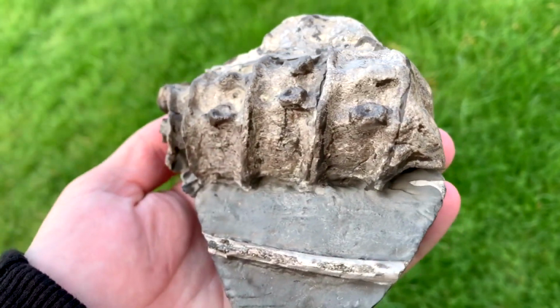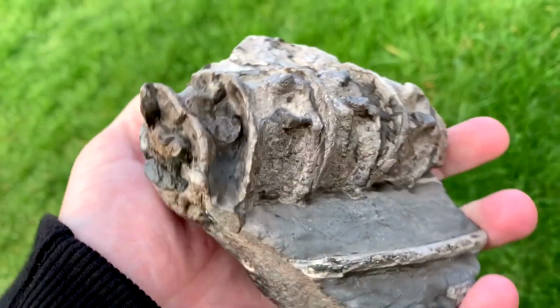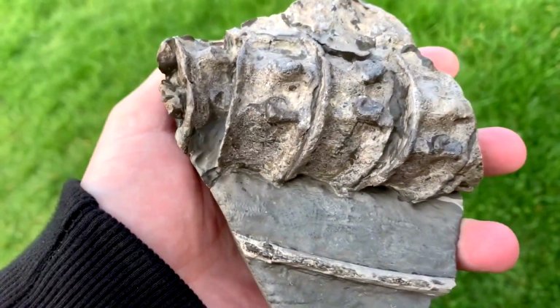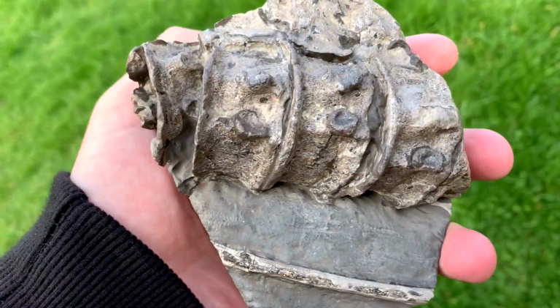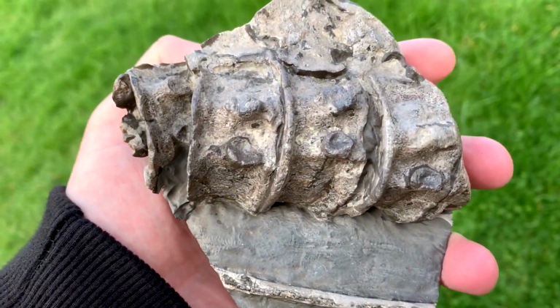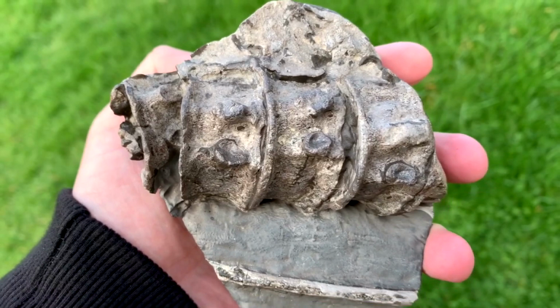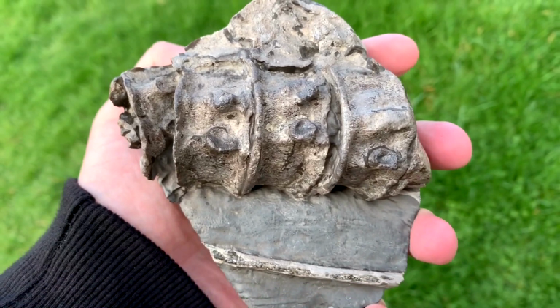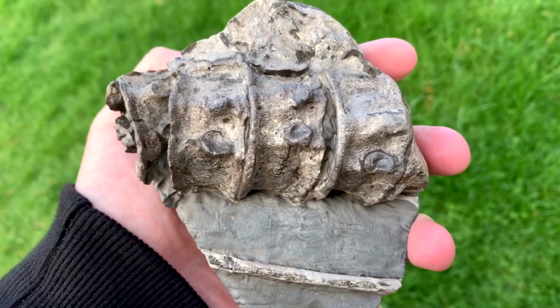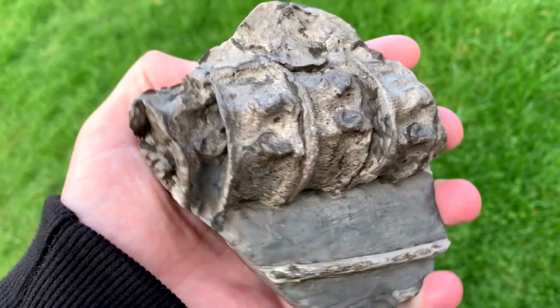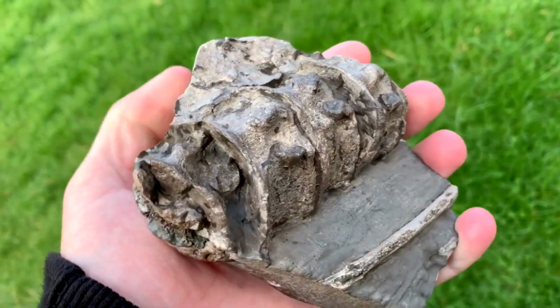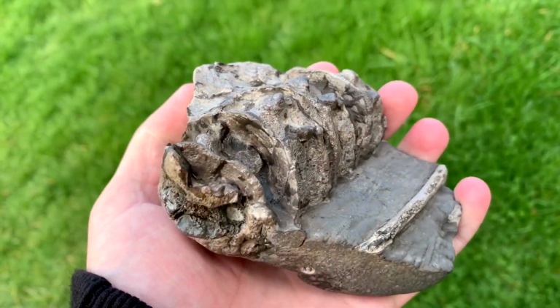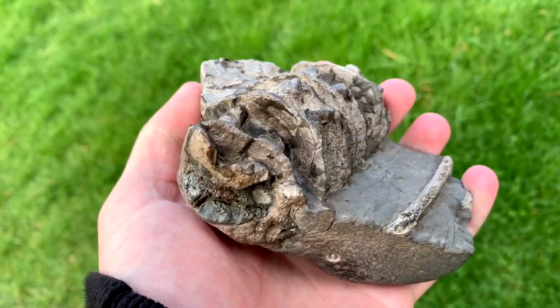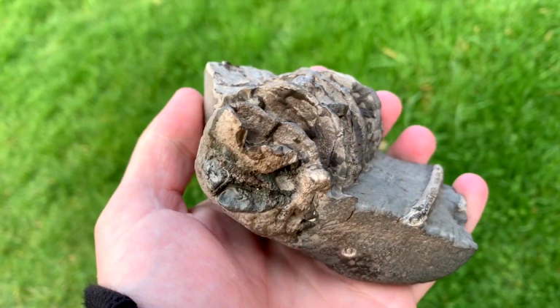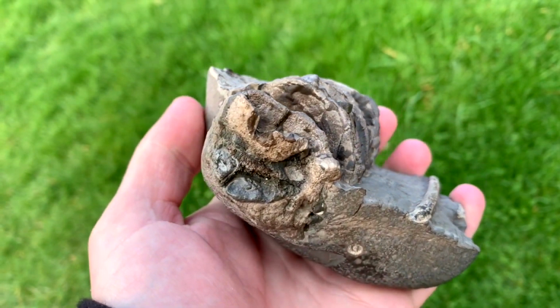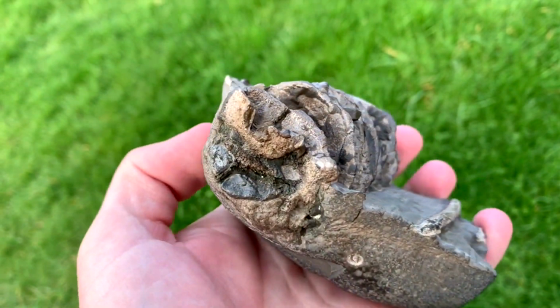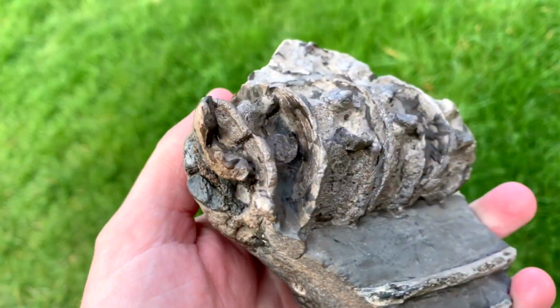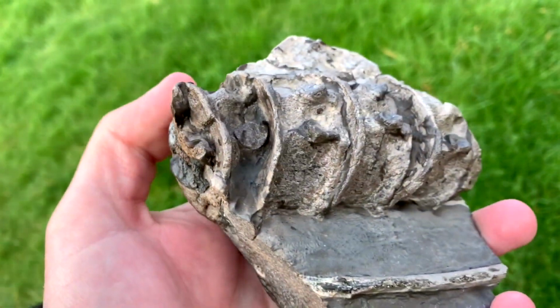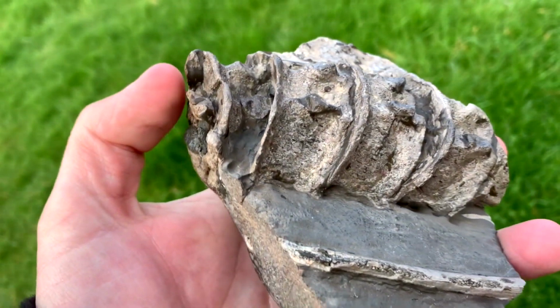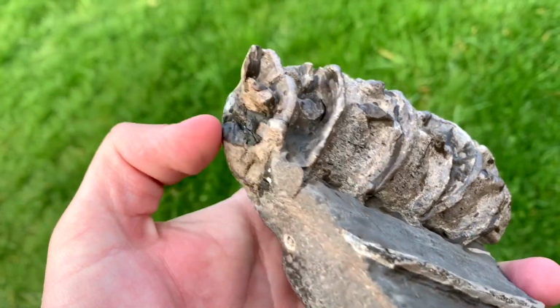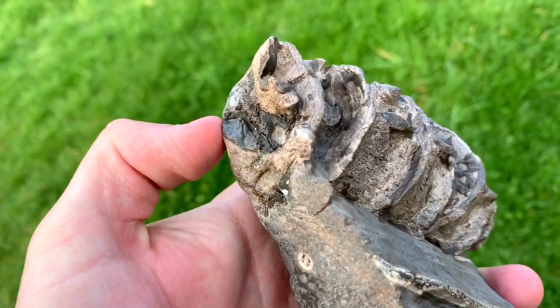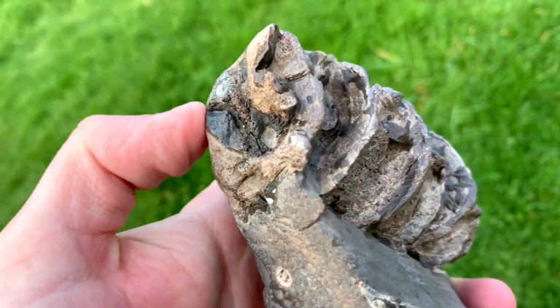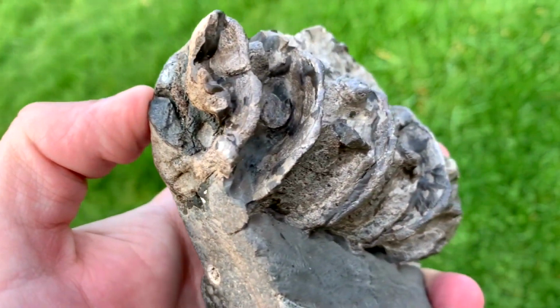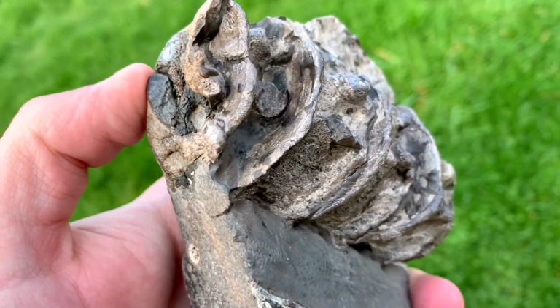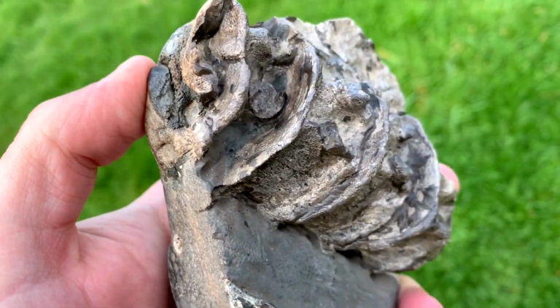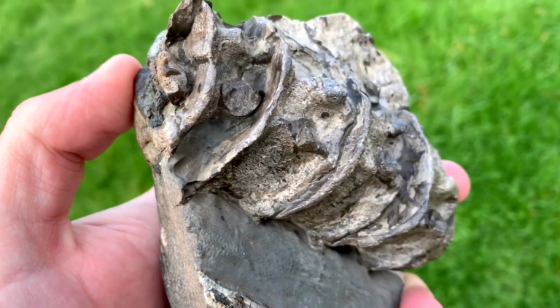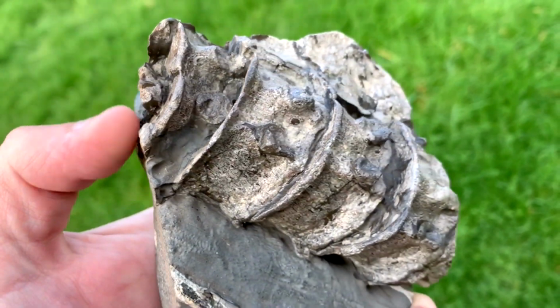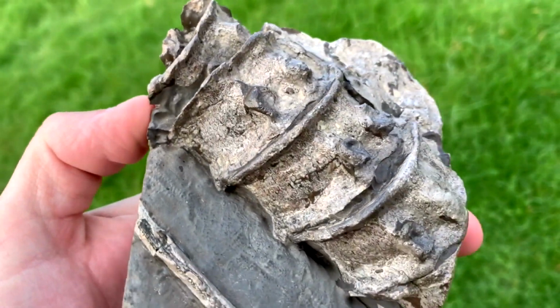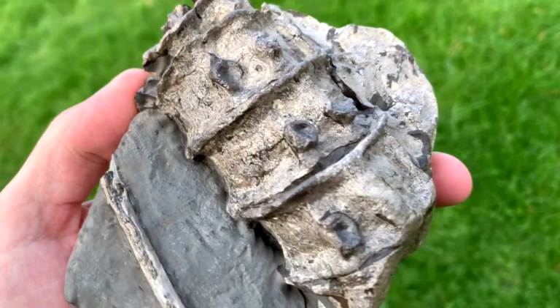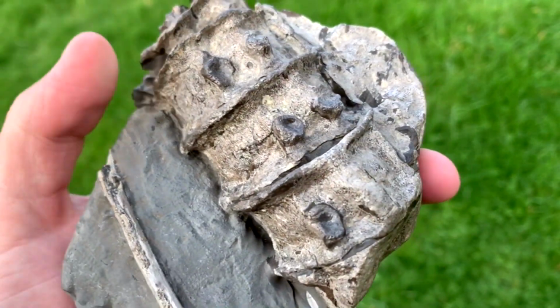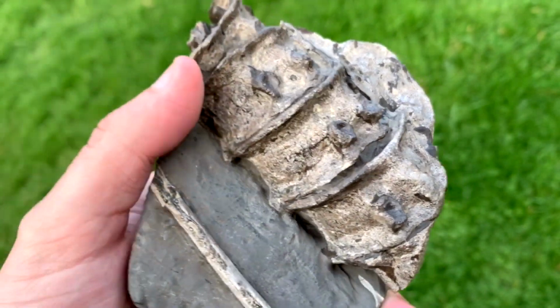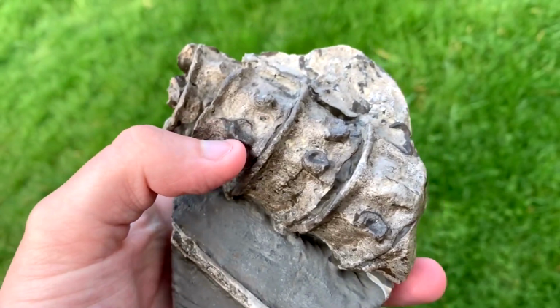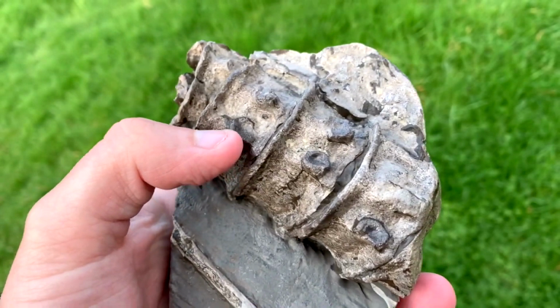As this was pretty much my first ever decent find I was absolutely chuffed with it and I still am. Lovely crisp ichthyosaur vertebrae. These are the rib attachments.